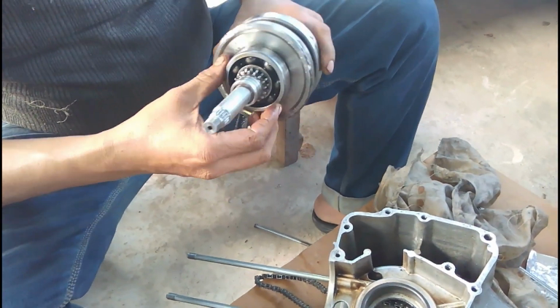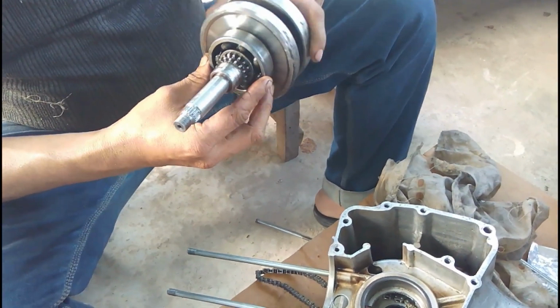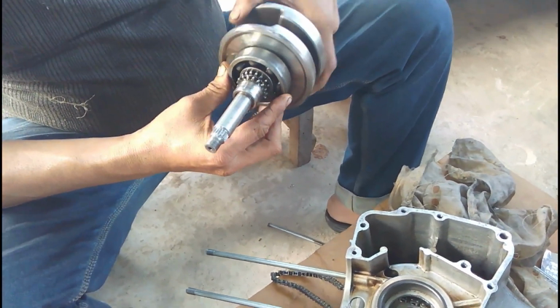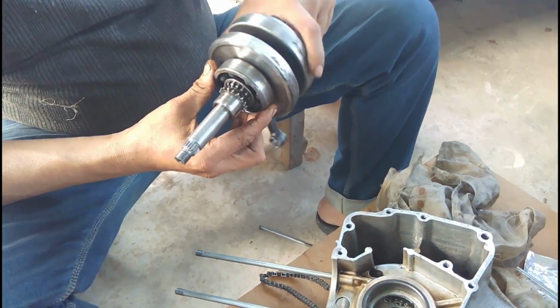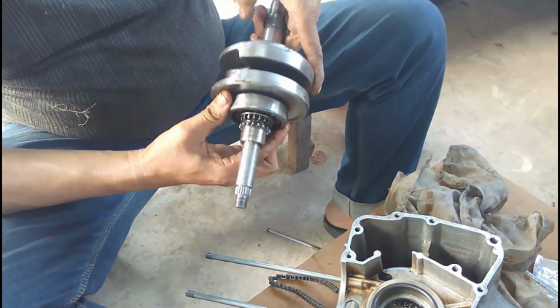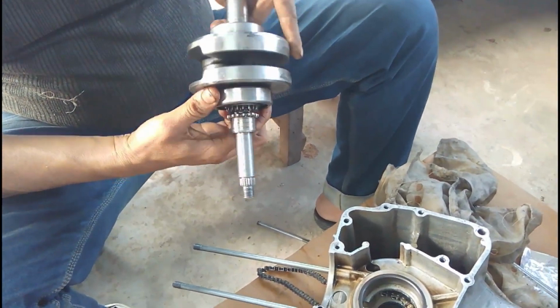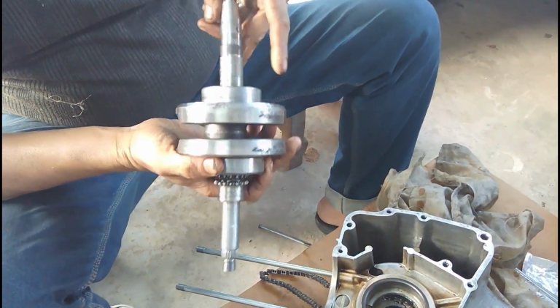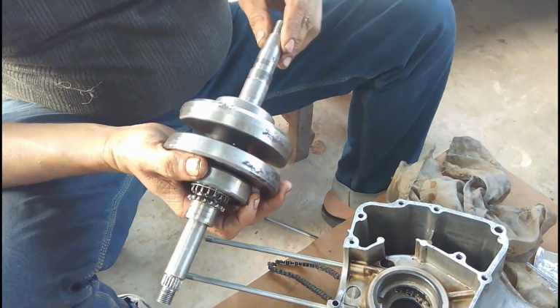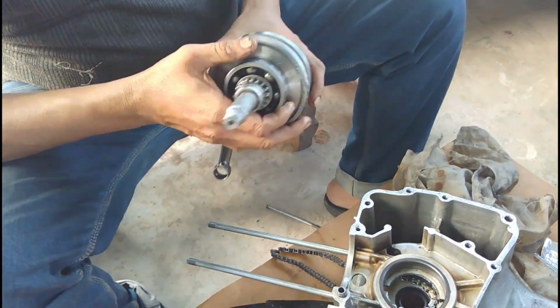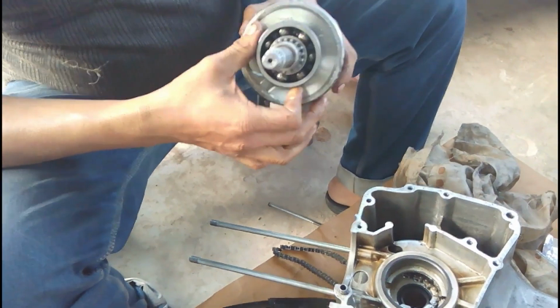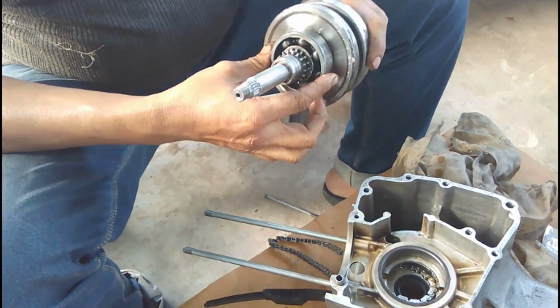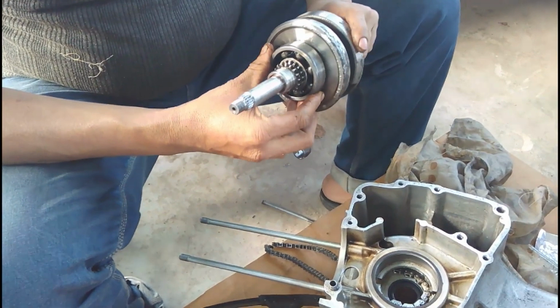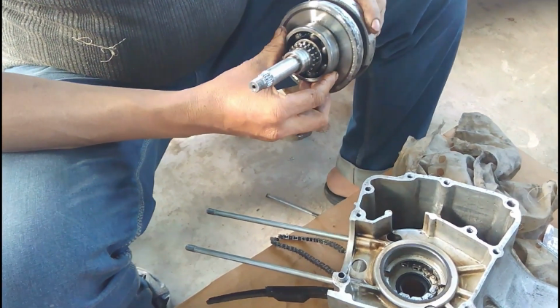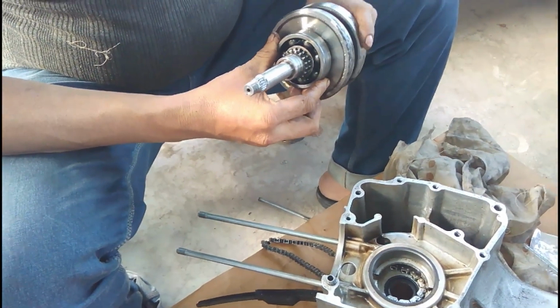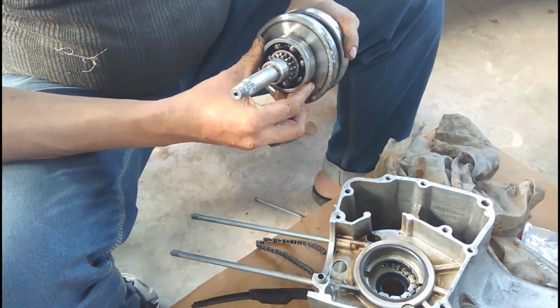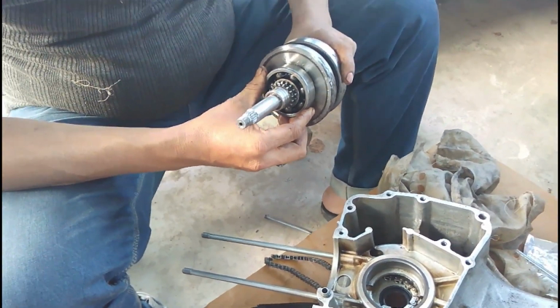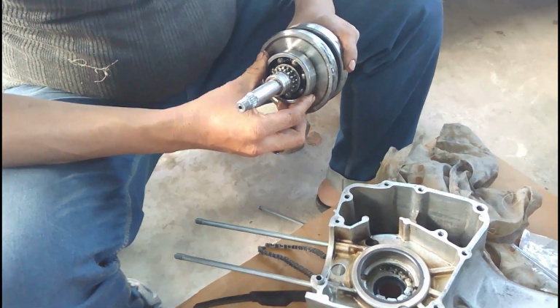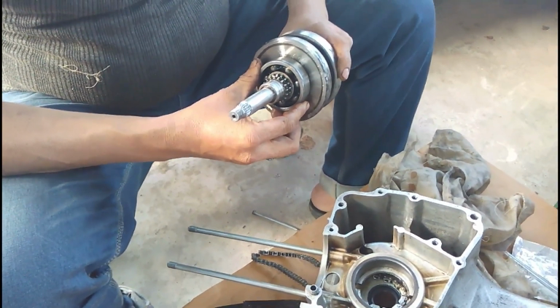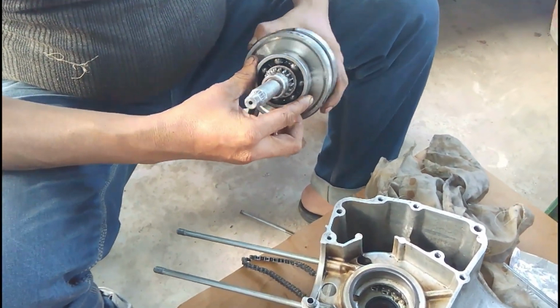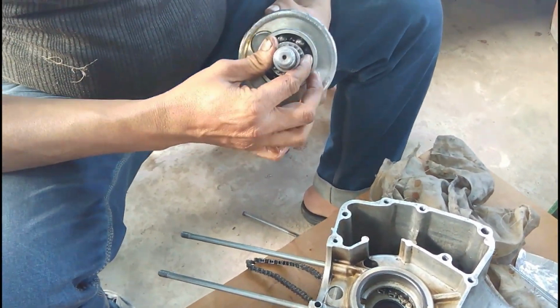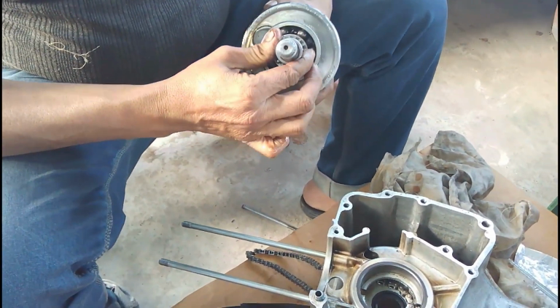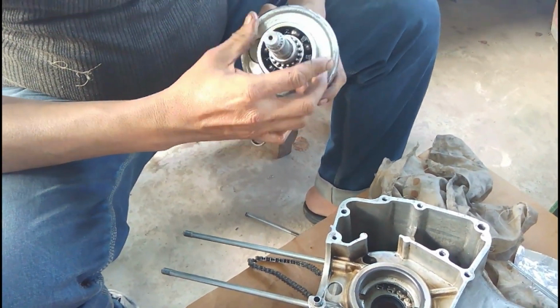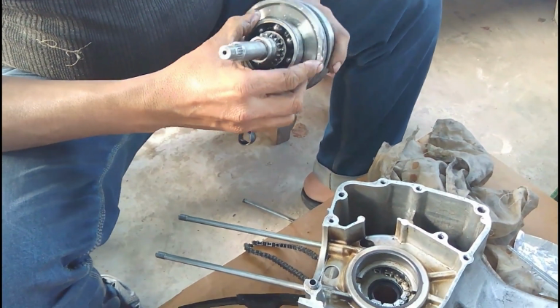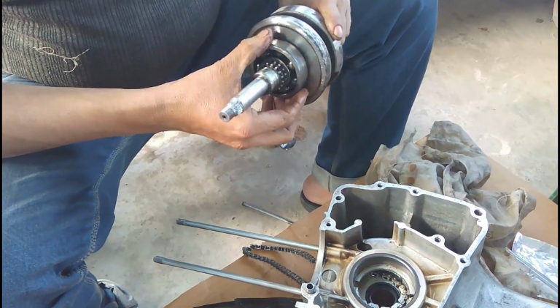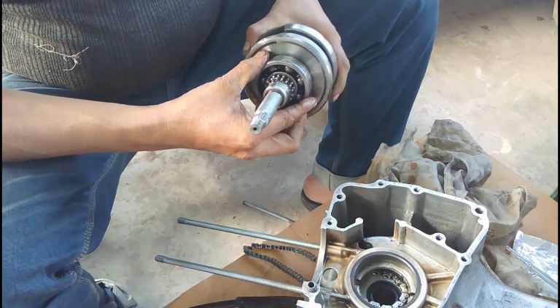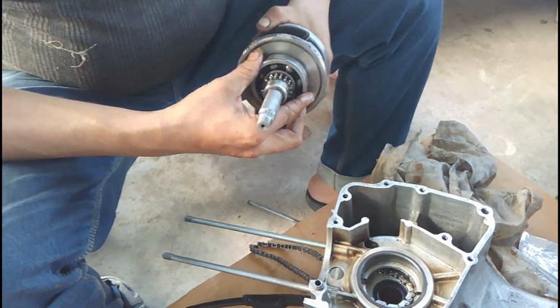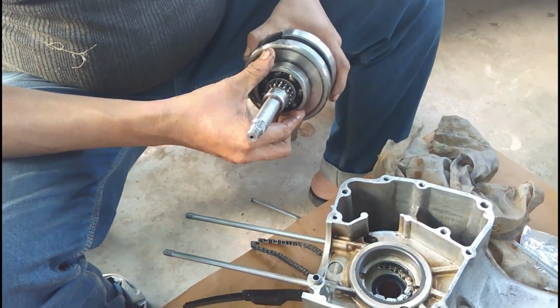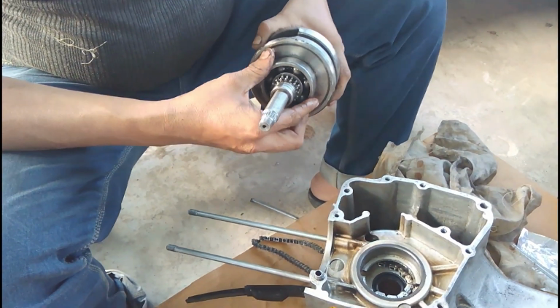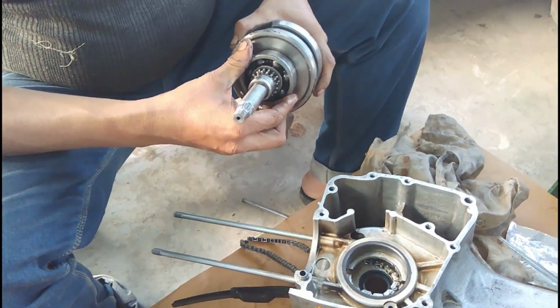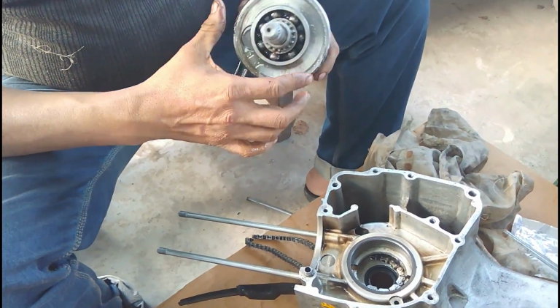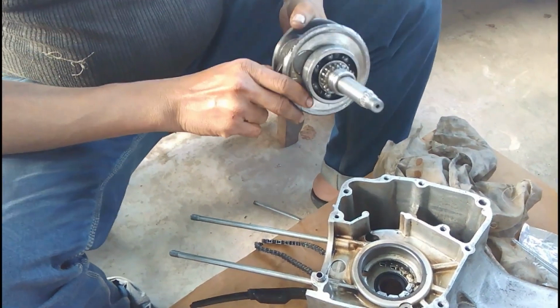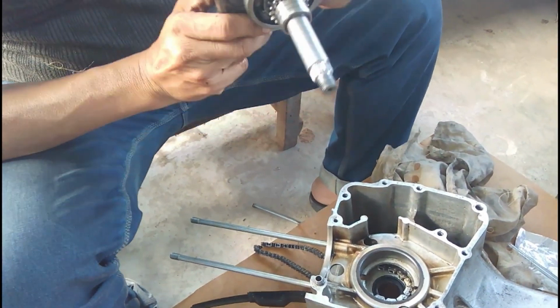My brother does not prefer to wear gloves for assembly because he wants to feel all the parts with his fingers, and that's why he does not use any type of glove.